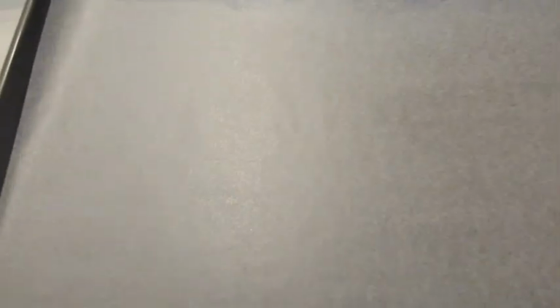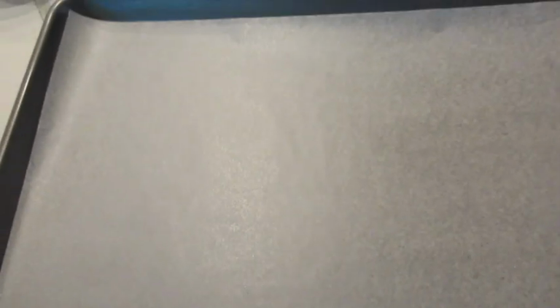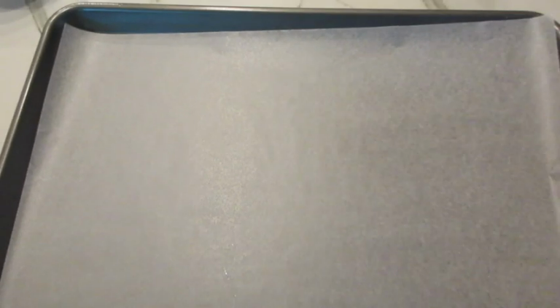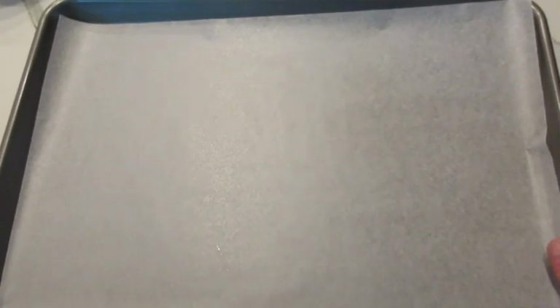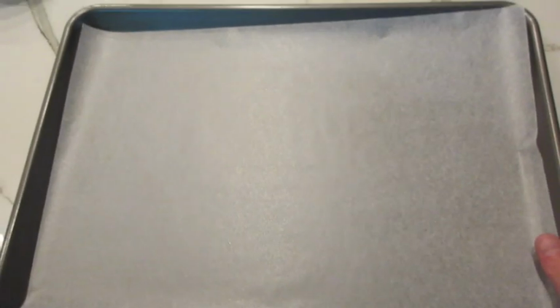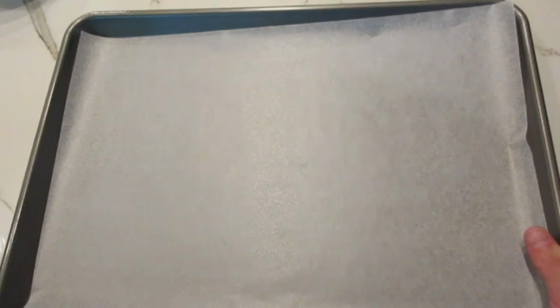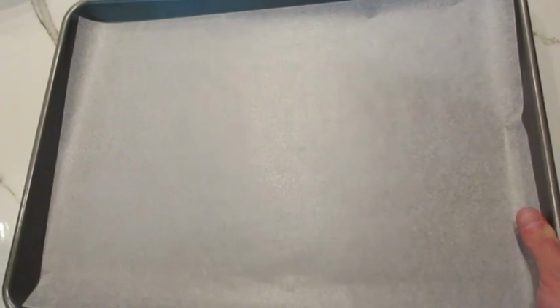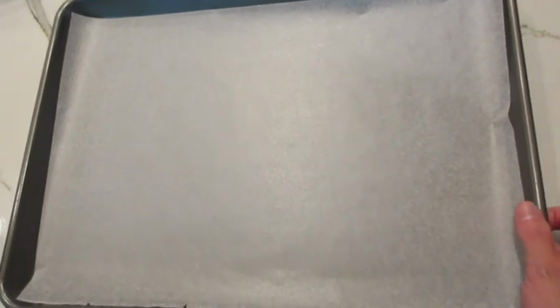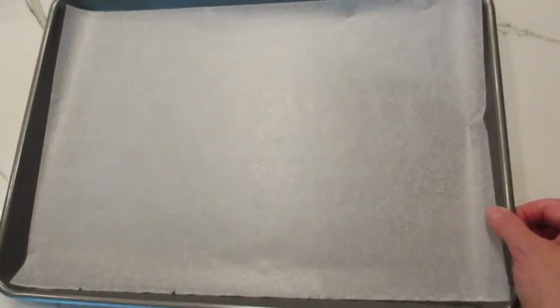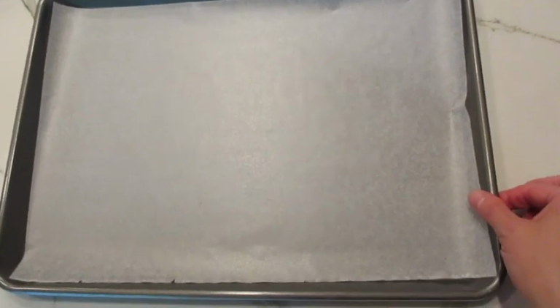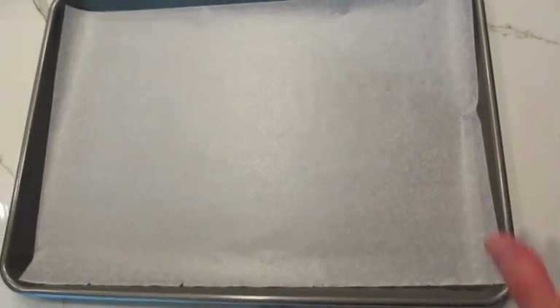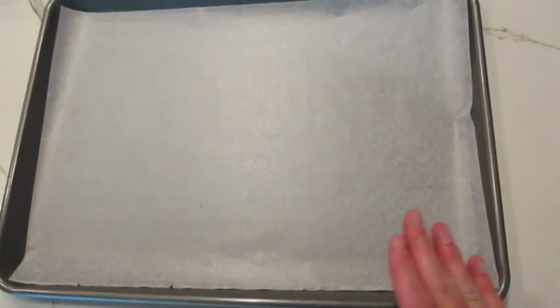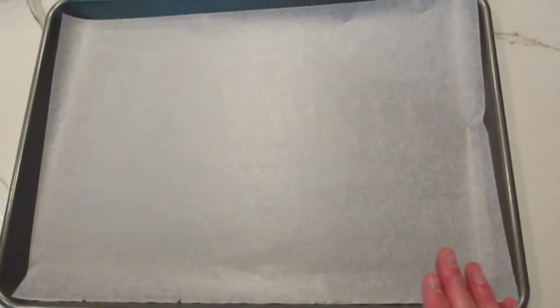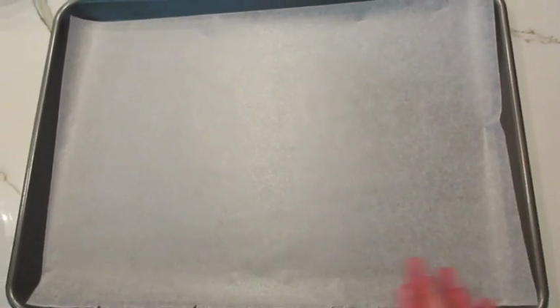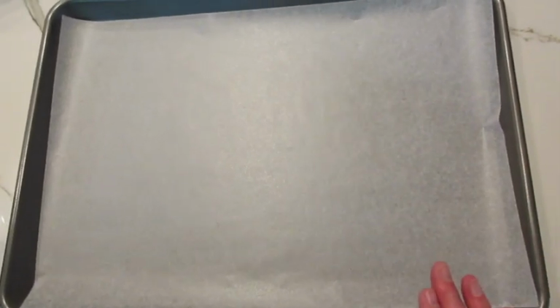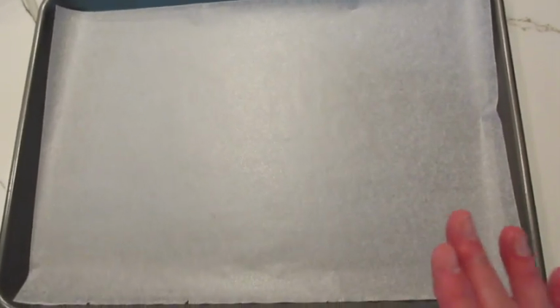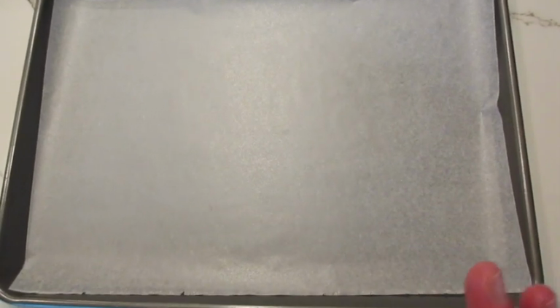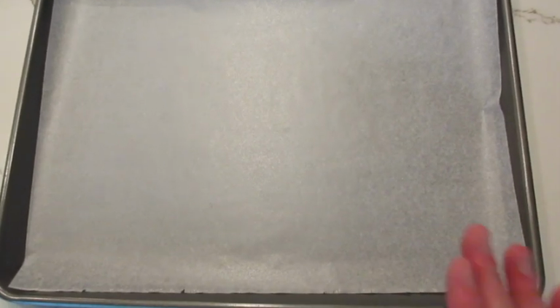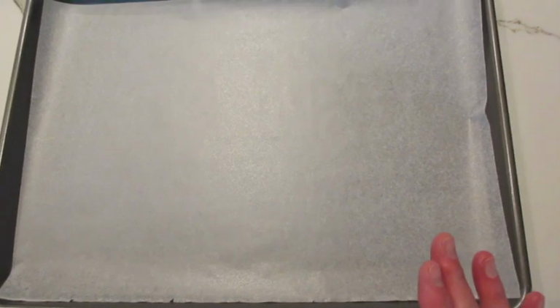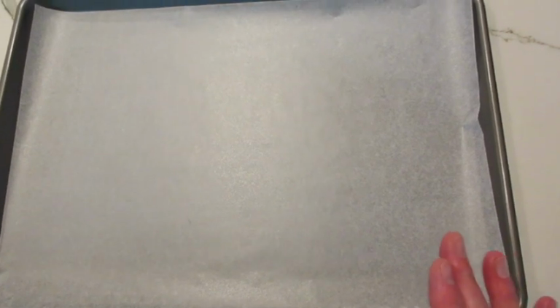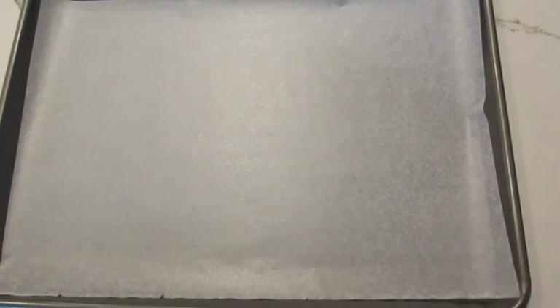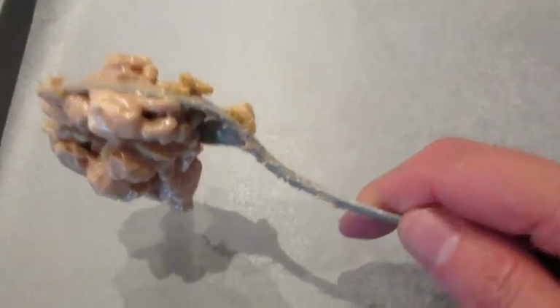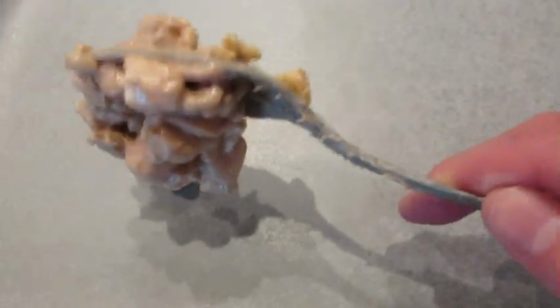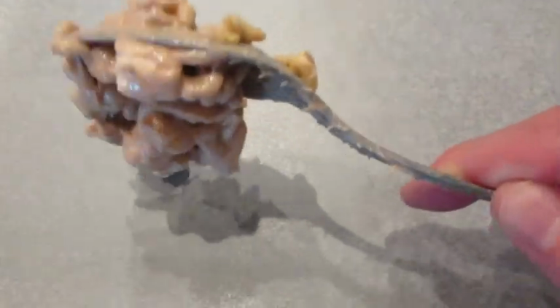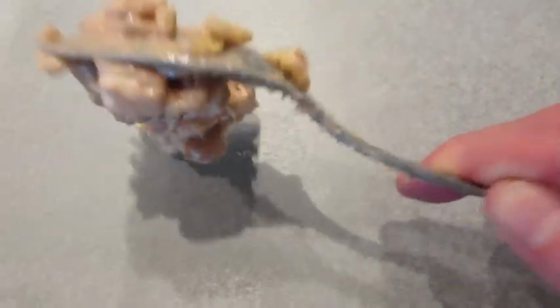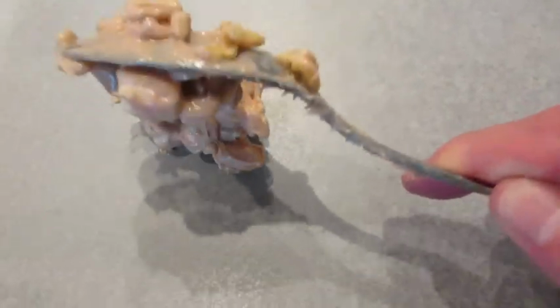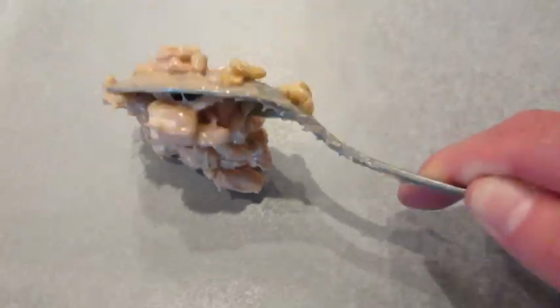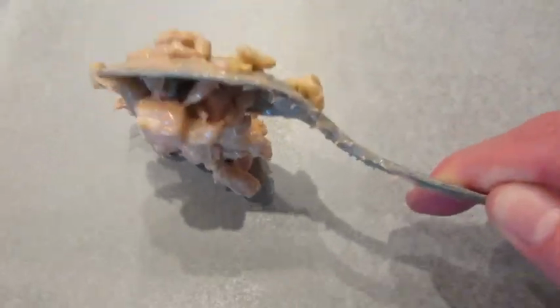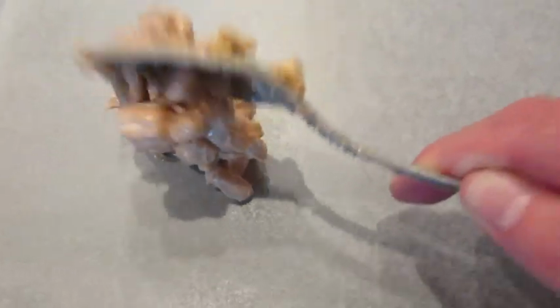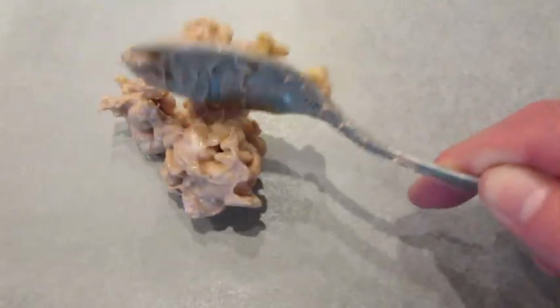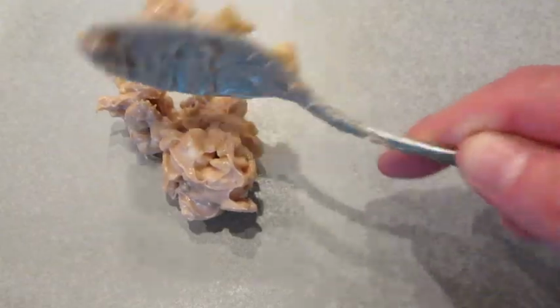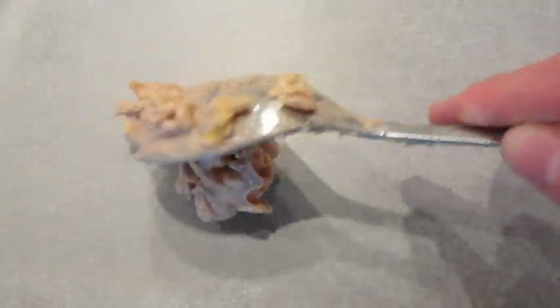I've got a cookie sheet lined with wax paper. If you want to use parchment paper or tin foil you may, or if you don't have any of those you can give it just a tiny little buttering. Drop by spoonfuls here on your wax paper.